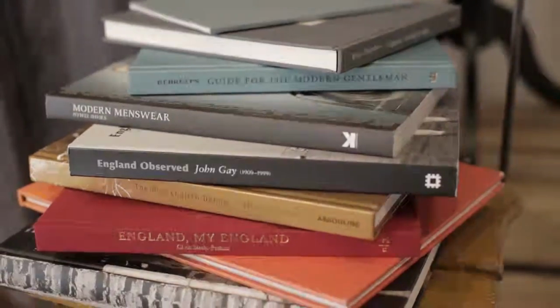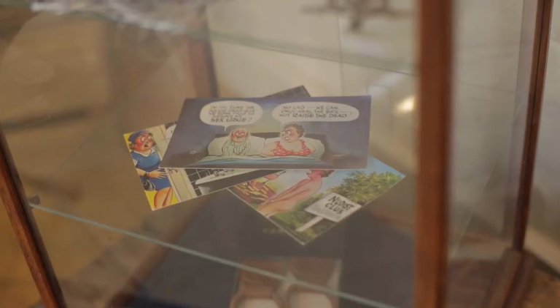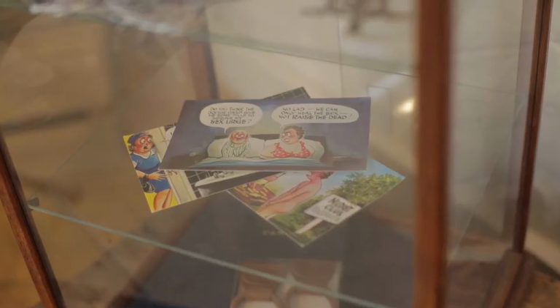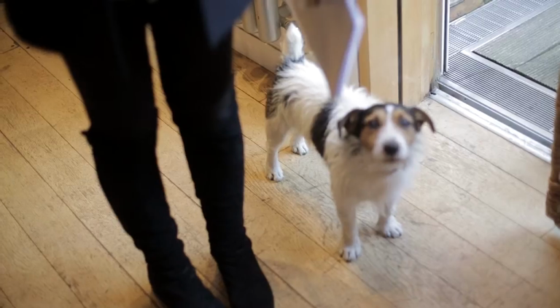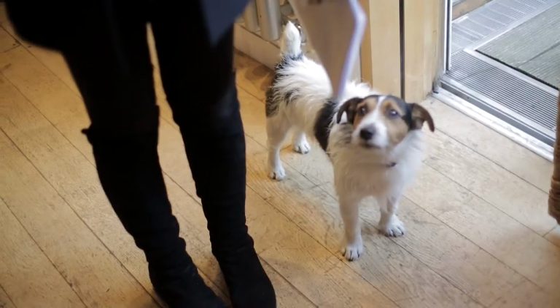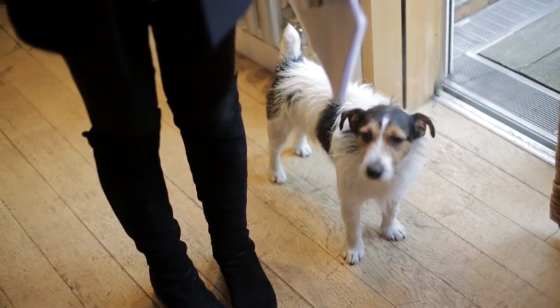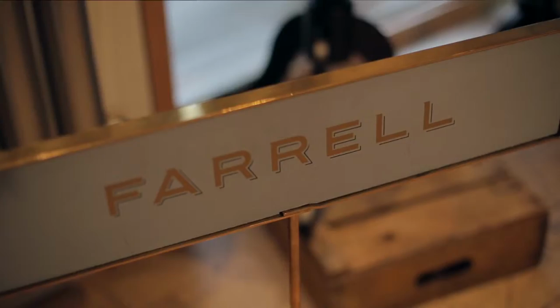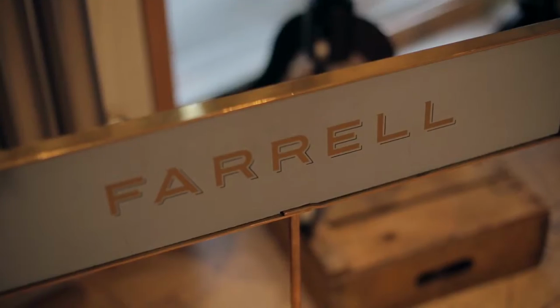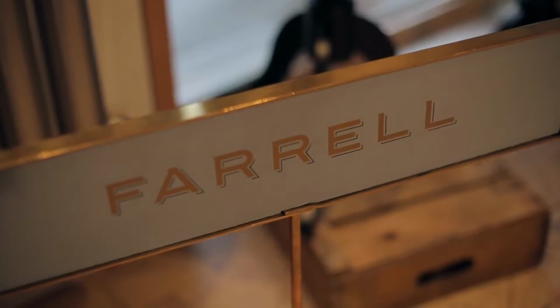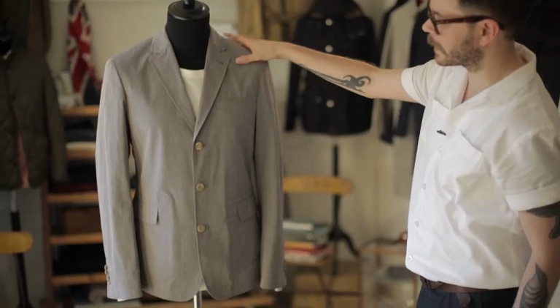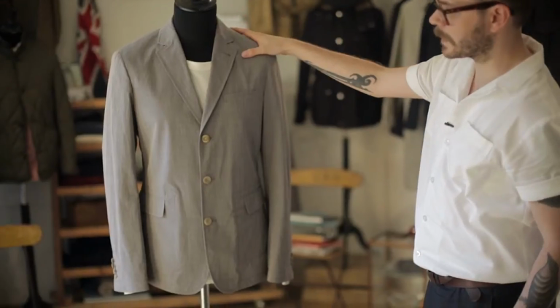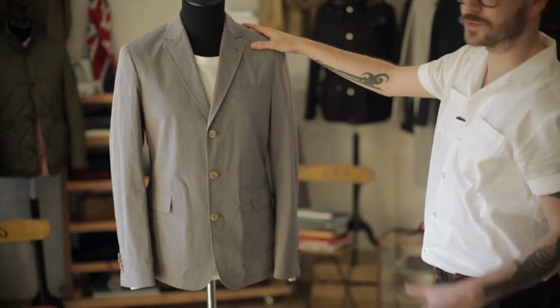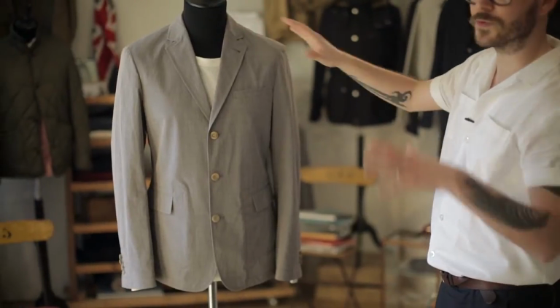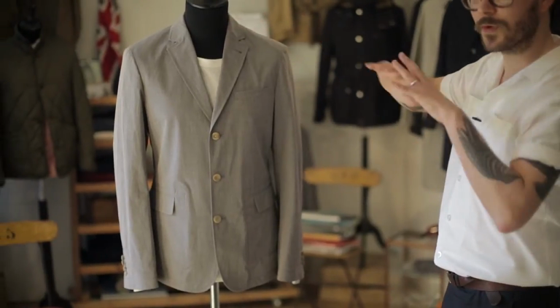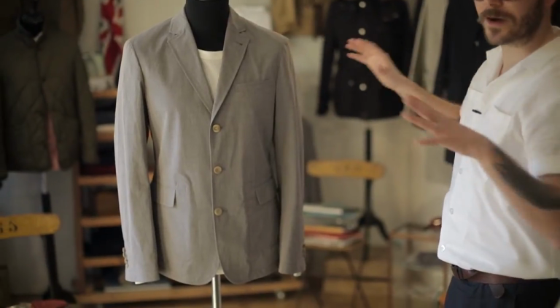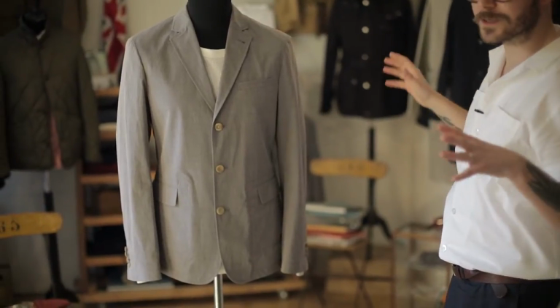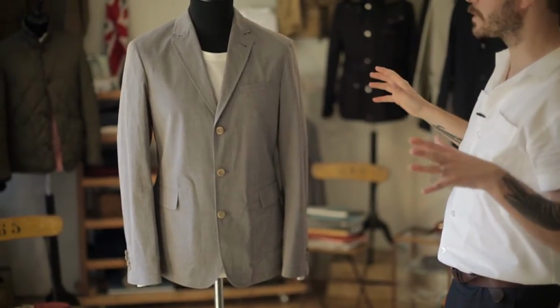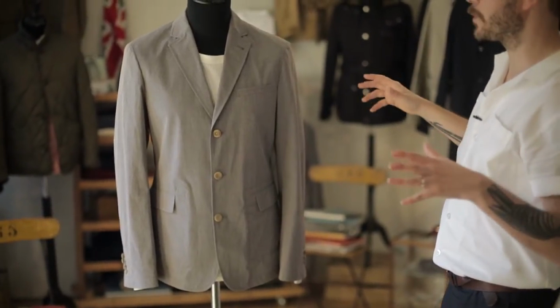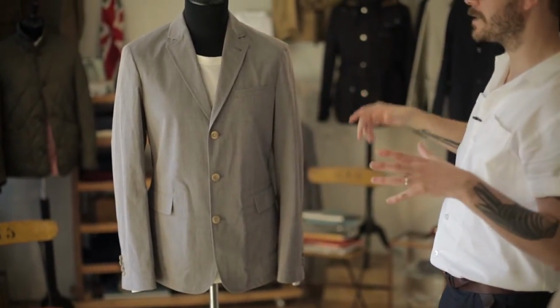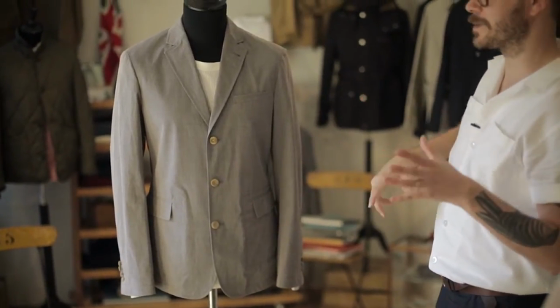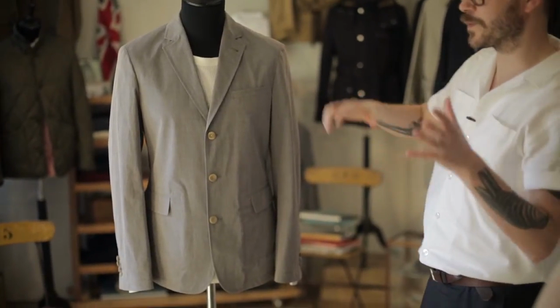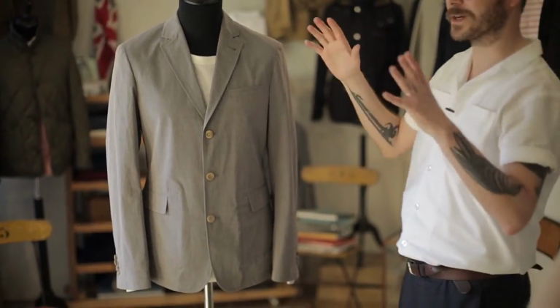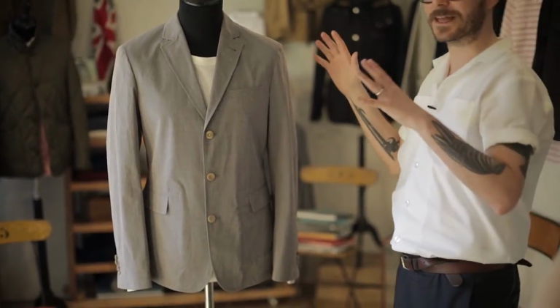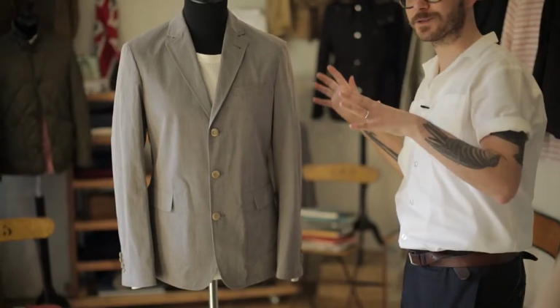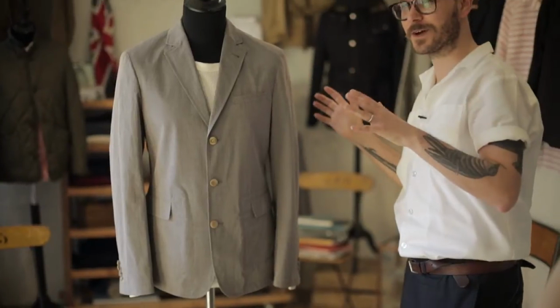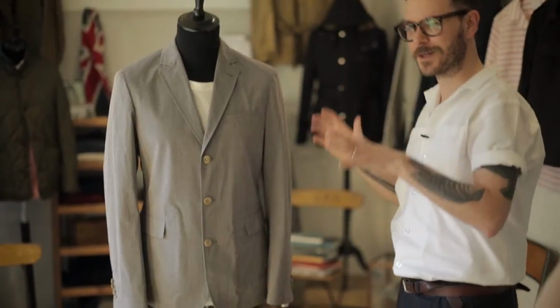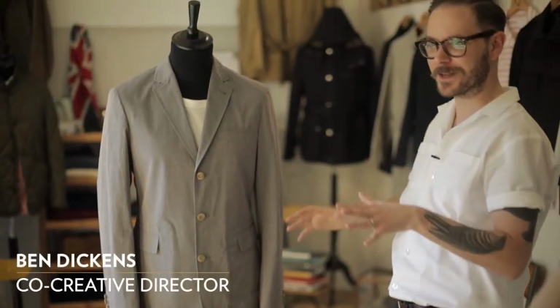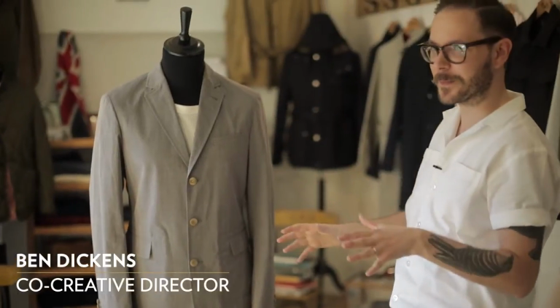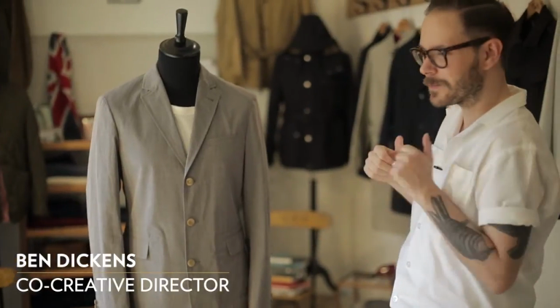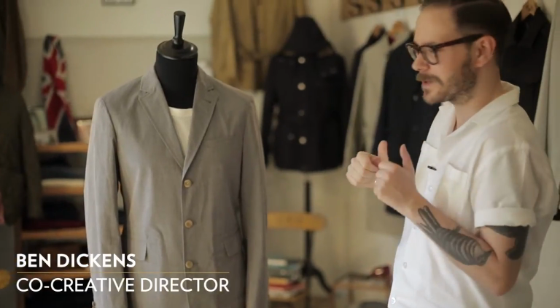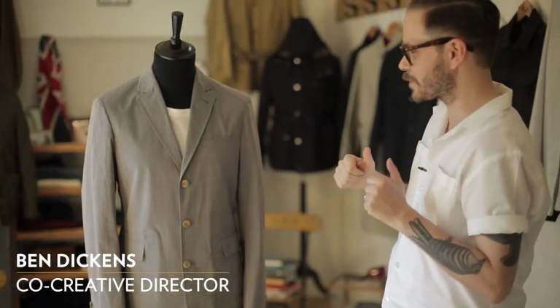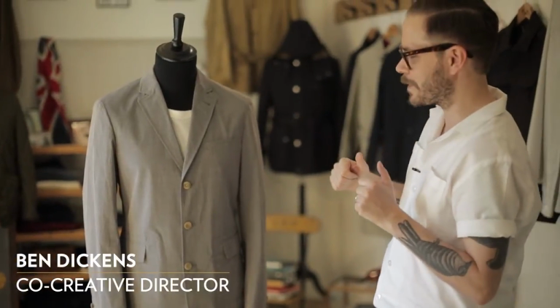This is our single breasted three button jacket. It's a true great high summer sort of piece. It's a beautiful sunny day outside, you're going down the pub, you want to look smart.